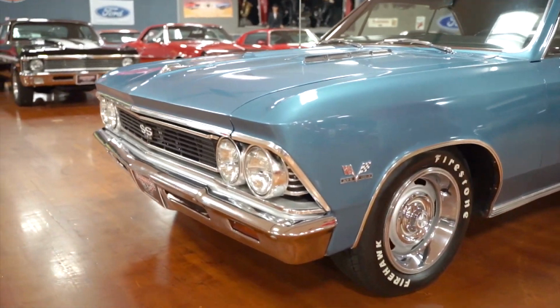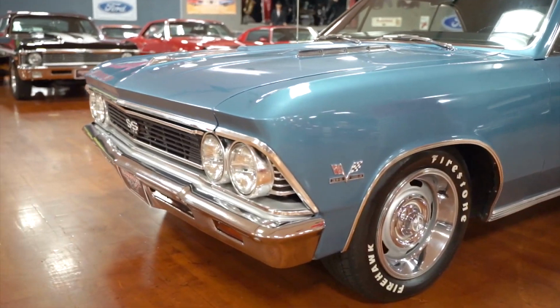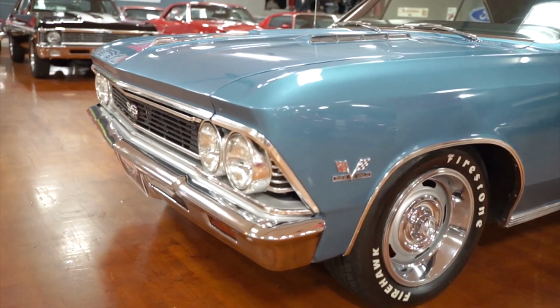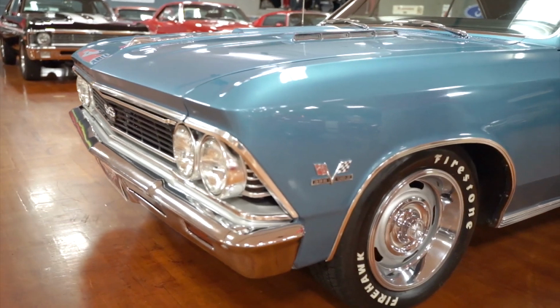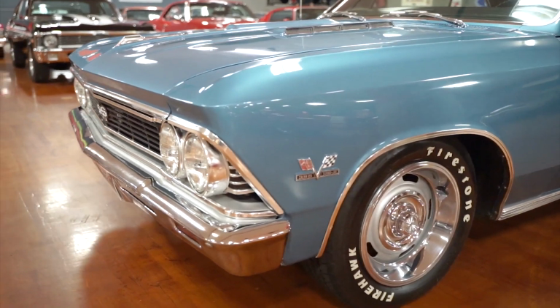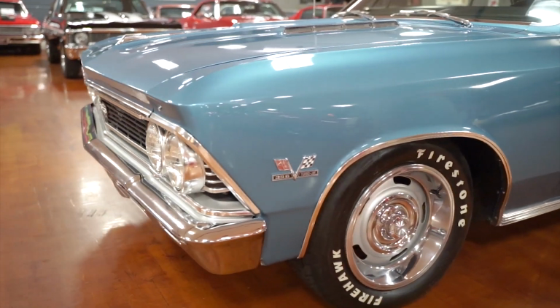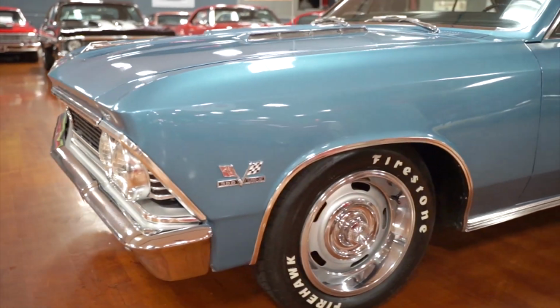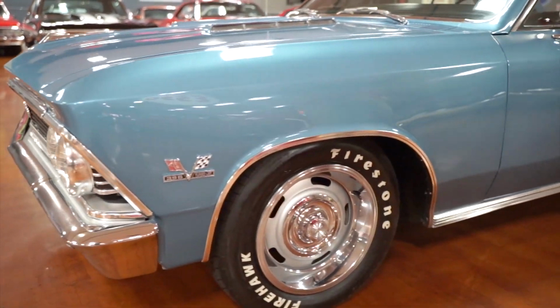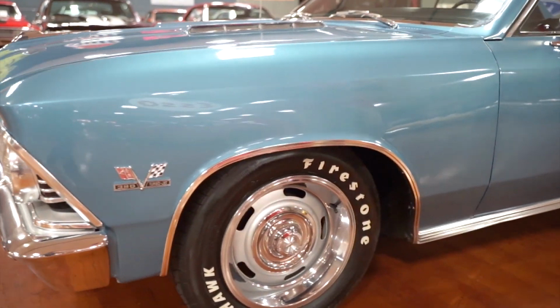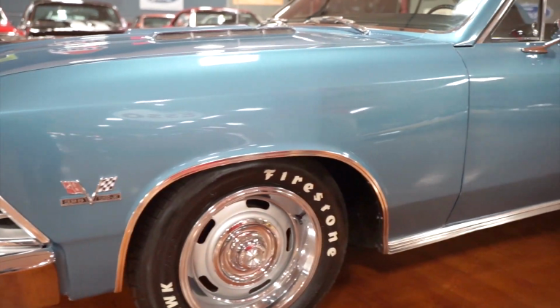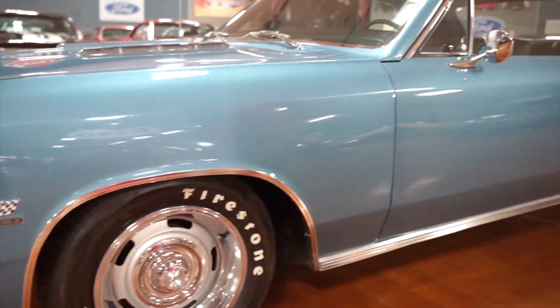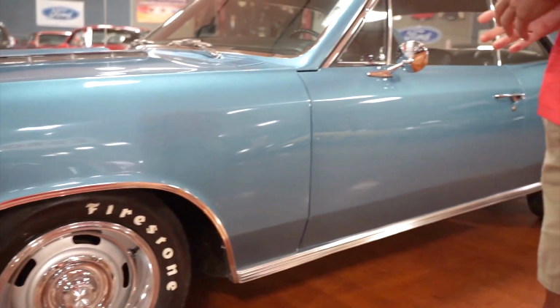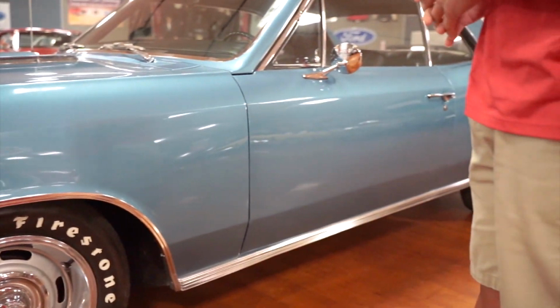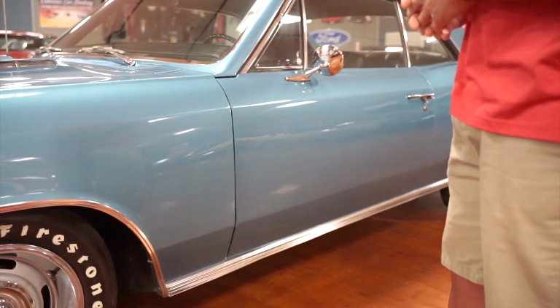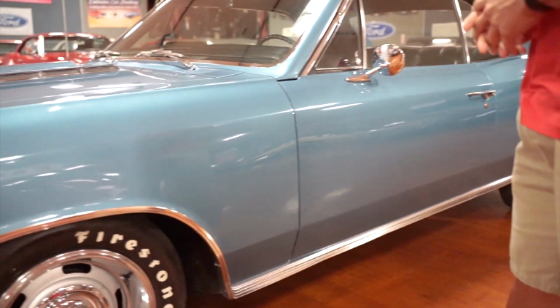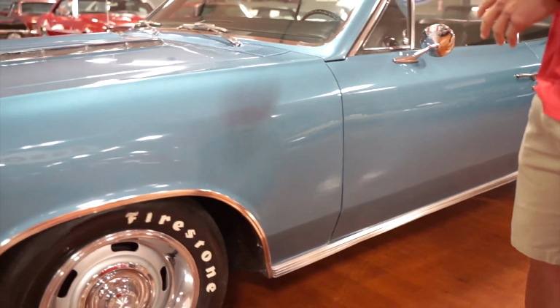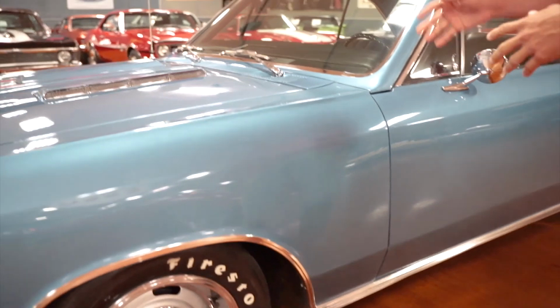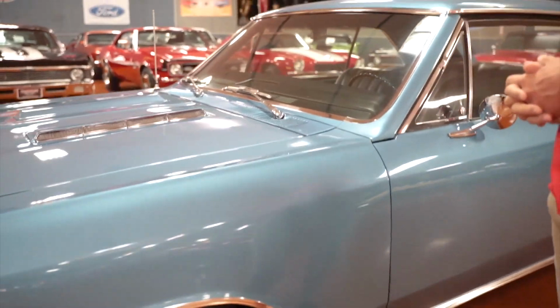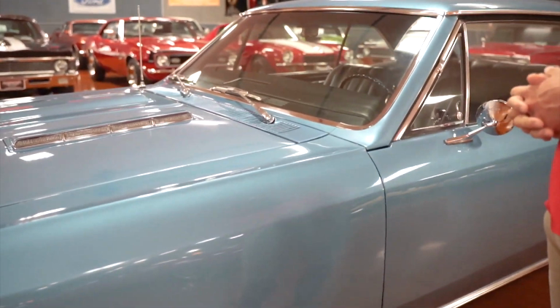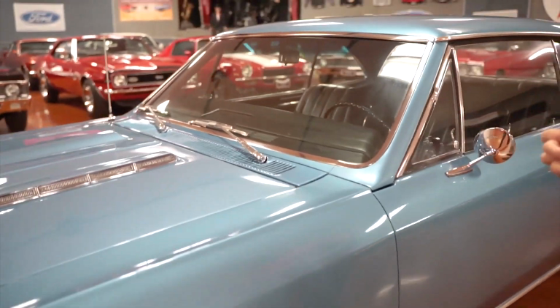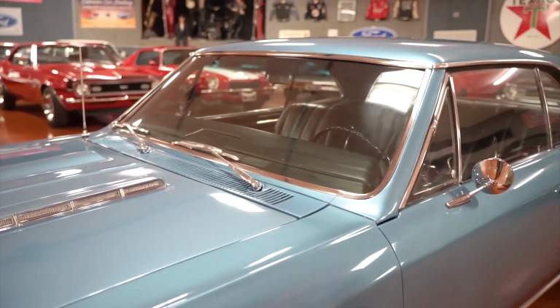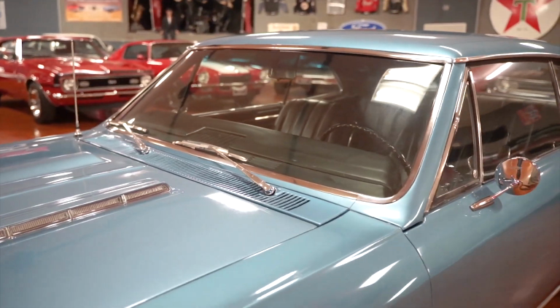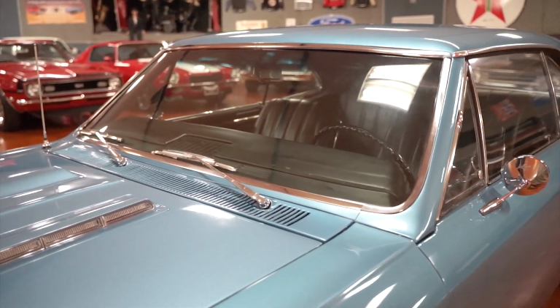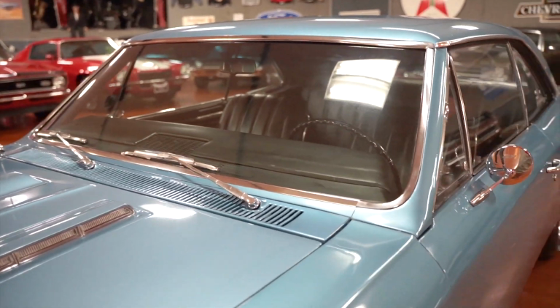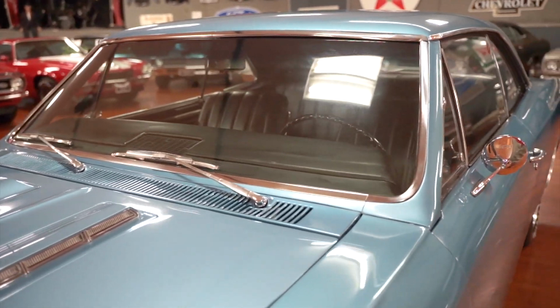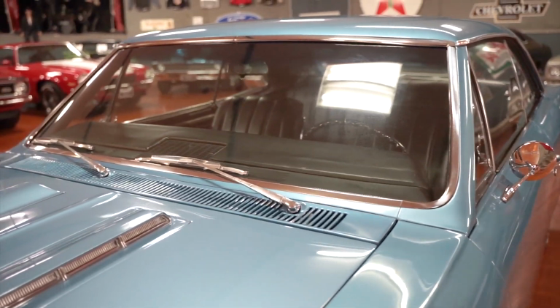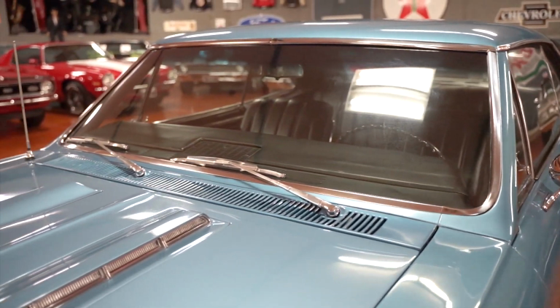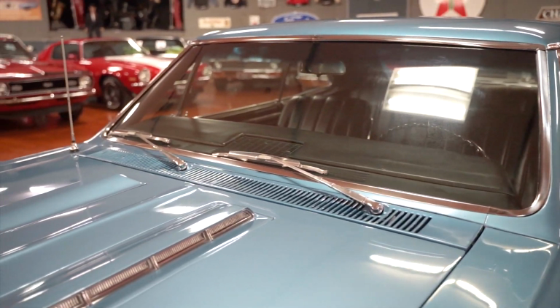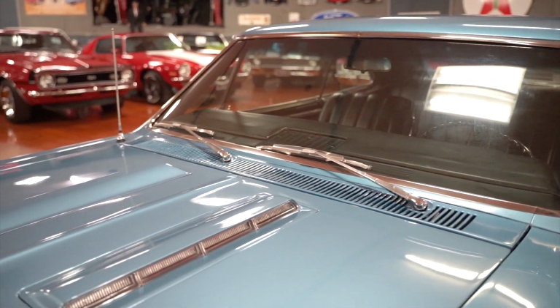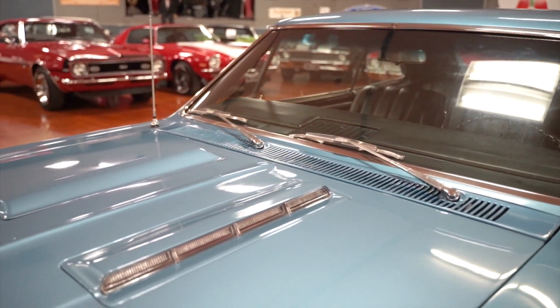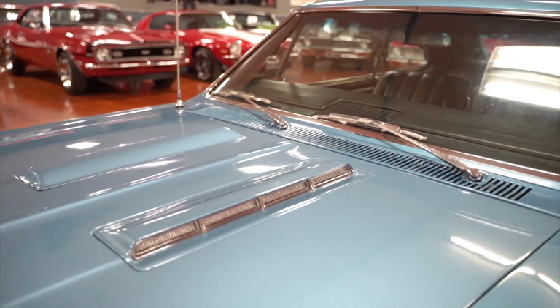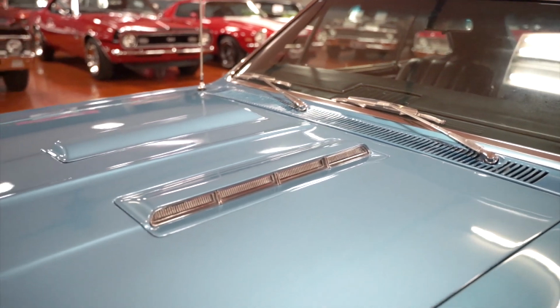The door alignment to the quarters and the door gaps are really good on this car. The front windshield is flawless — it's in really good shape. There's no cracks, no chips, anything like that.